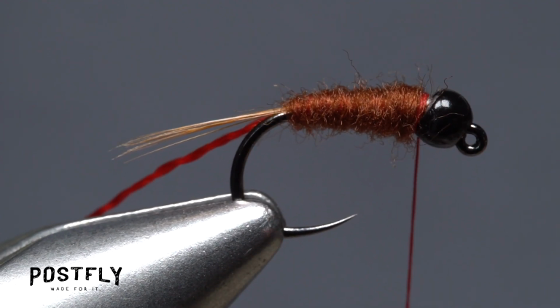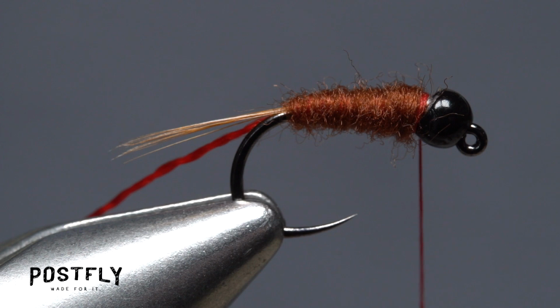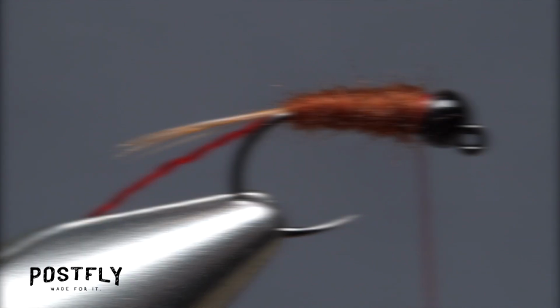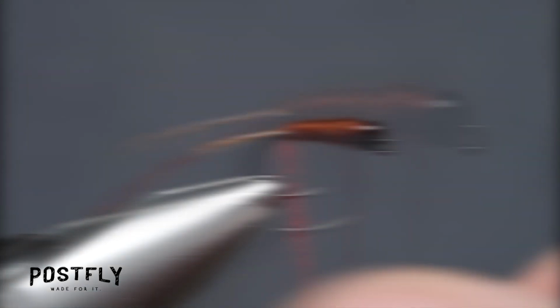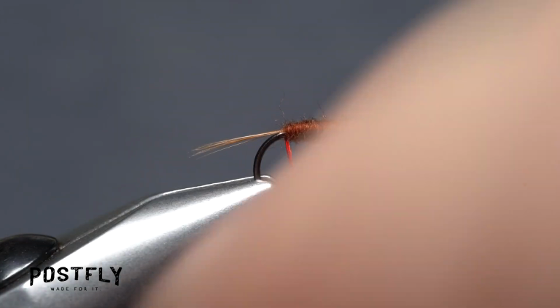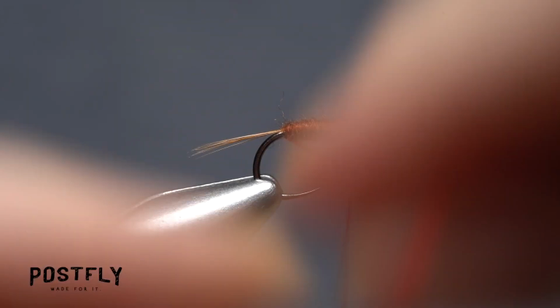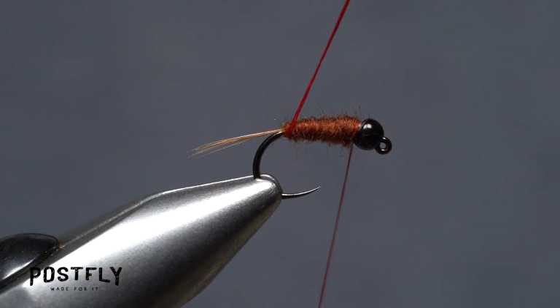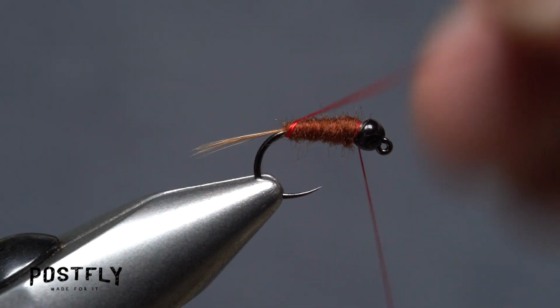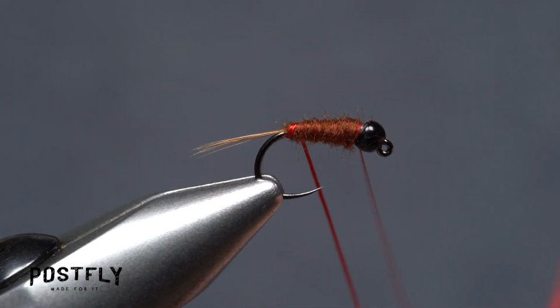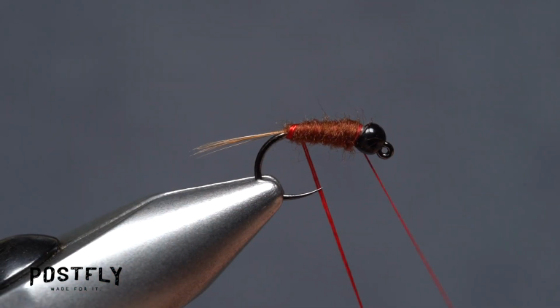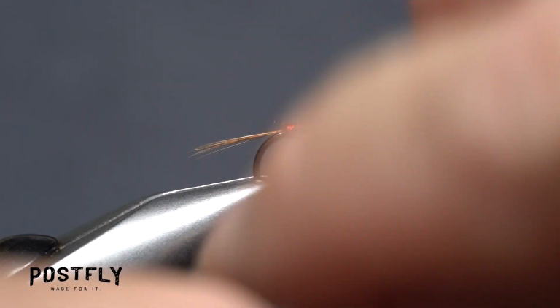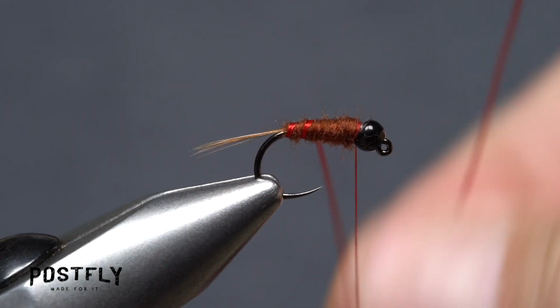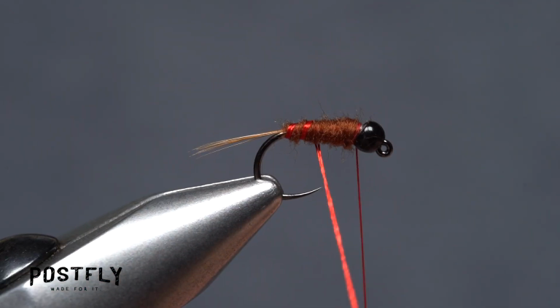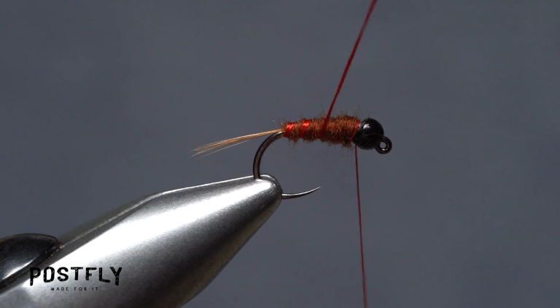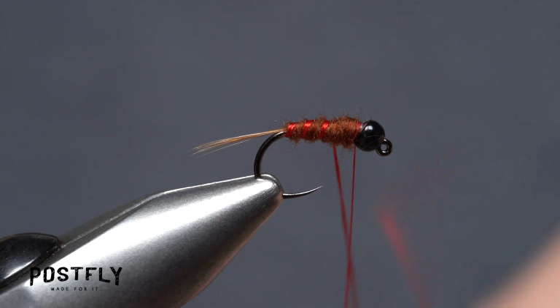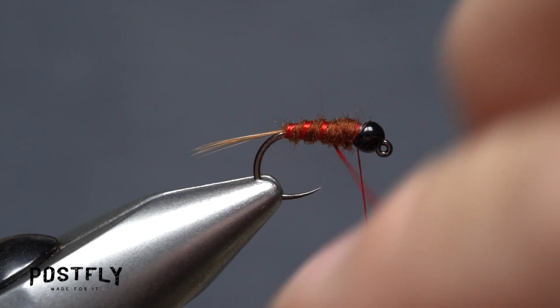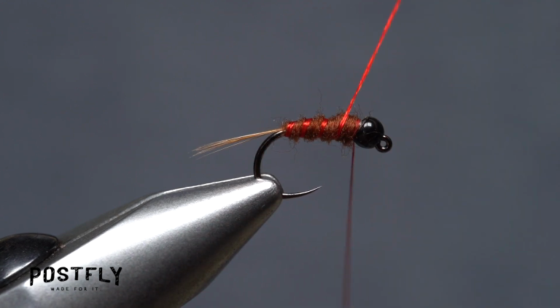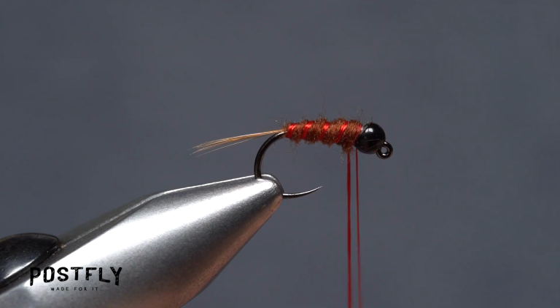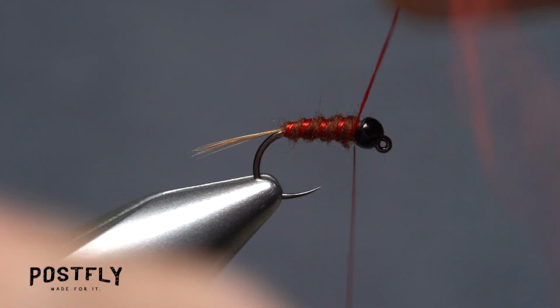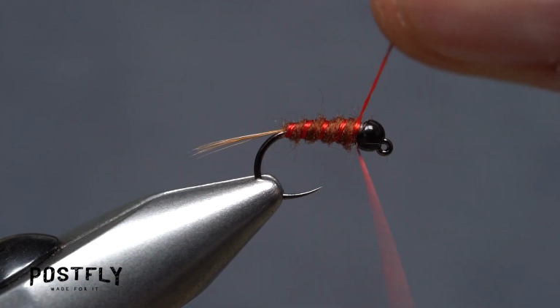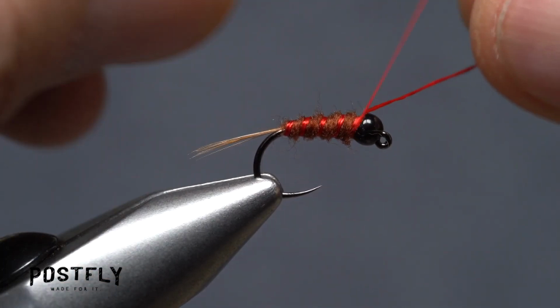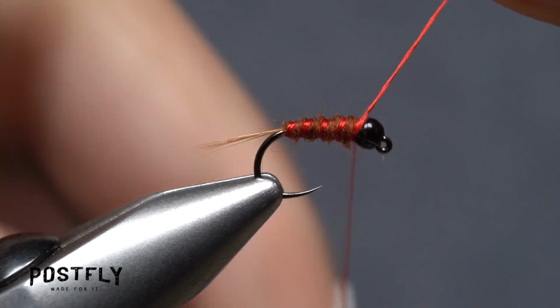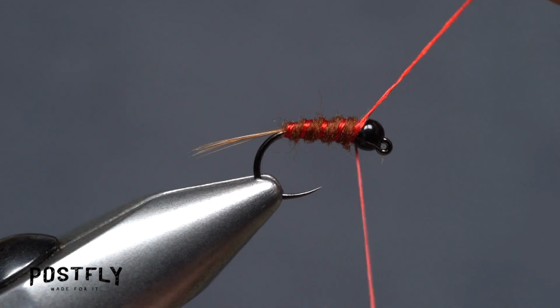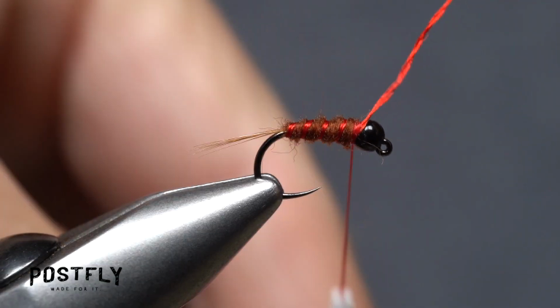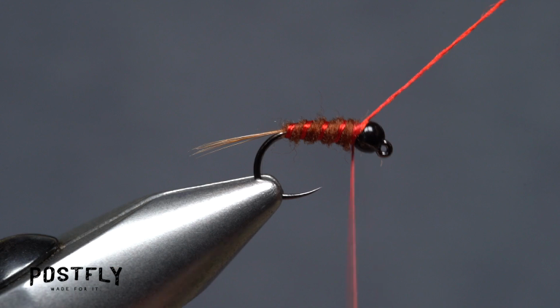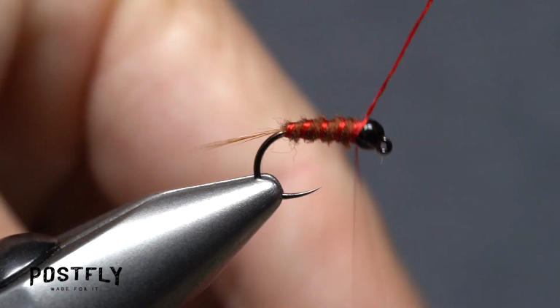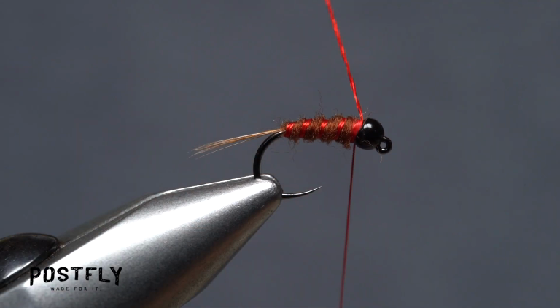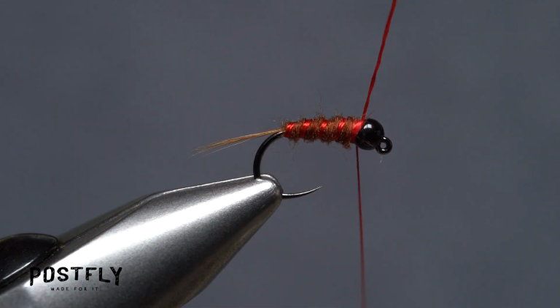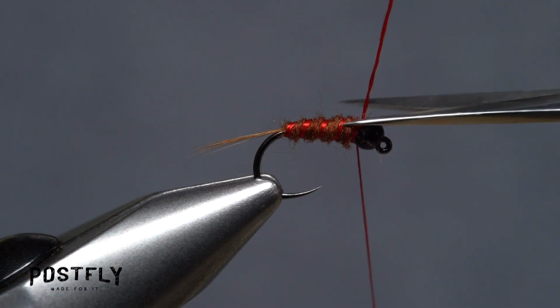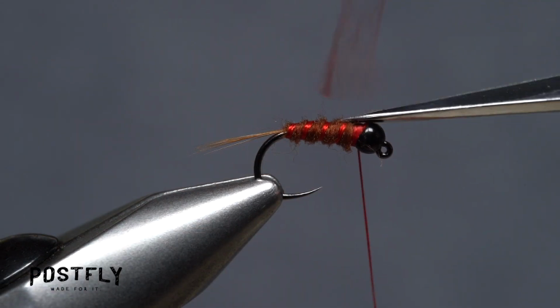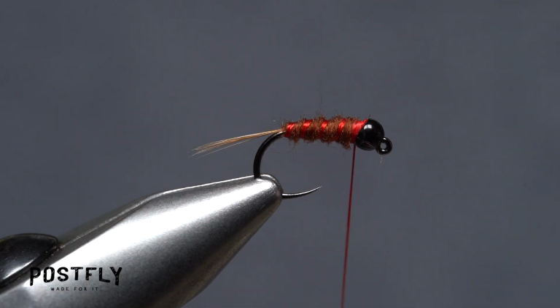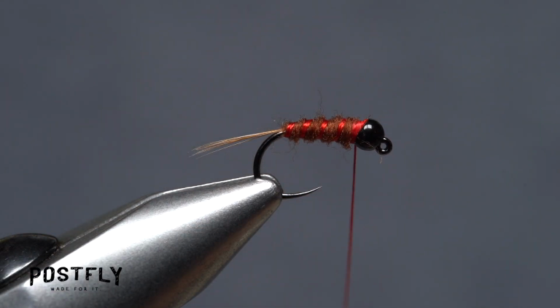Get hold of the red floss and start making open spiral wraps with it over top of the dubbed body. 4-5 turns usually looks pretty good. When you reach your tying thread, use it to firmly anchor the floss and snip the excess off close.